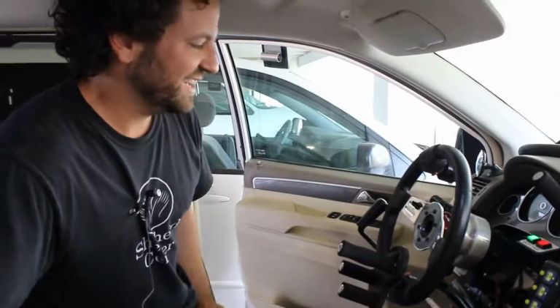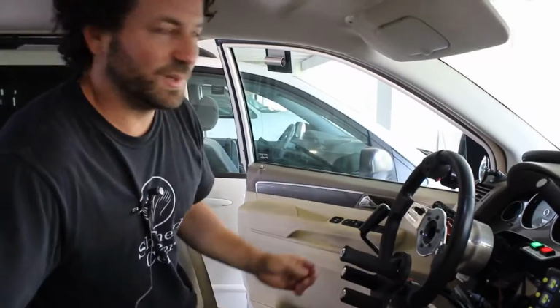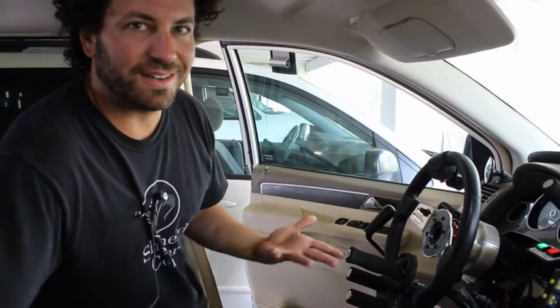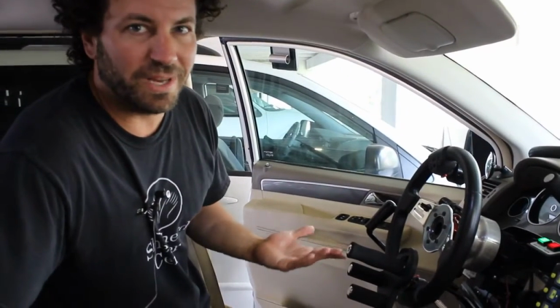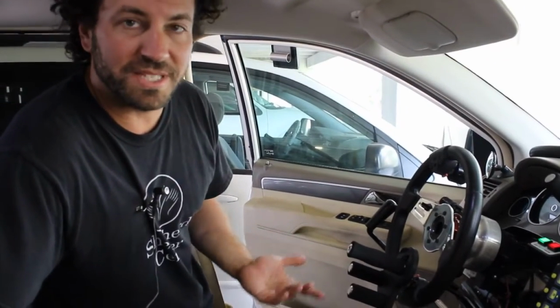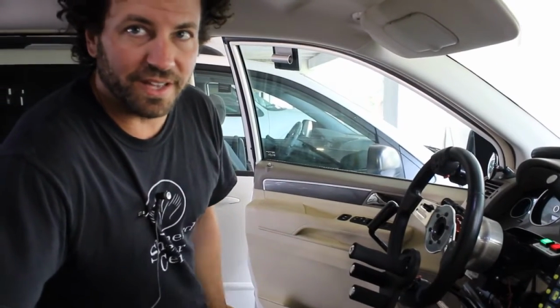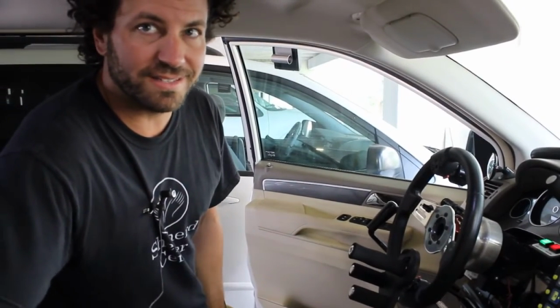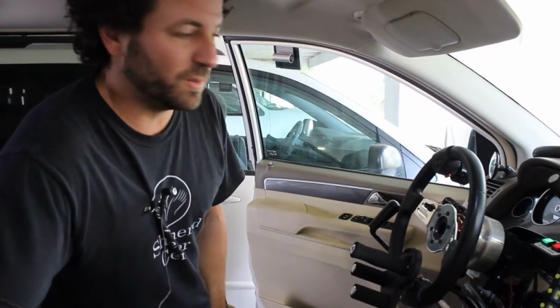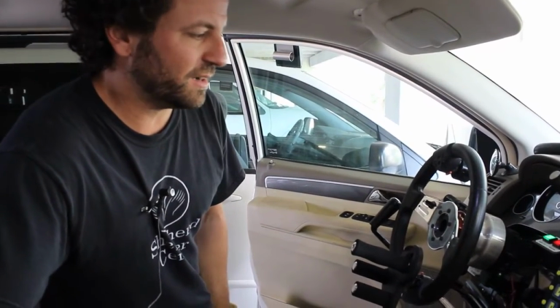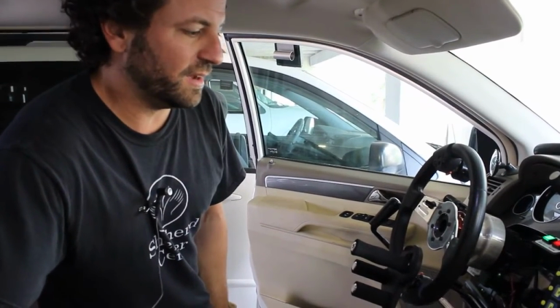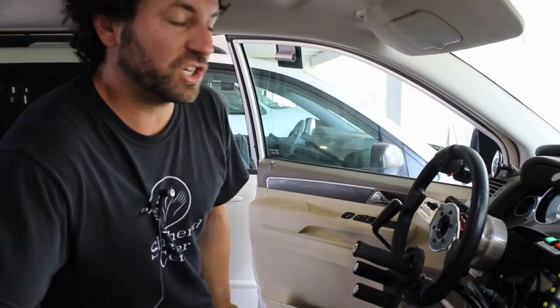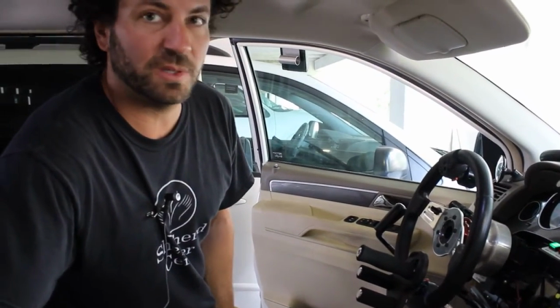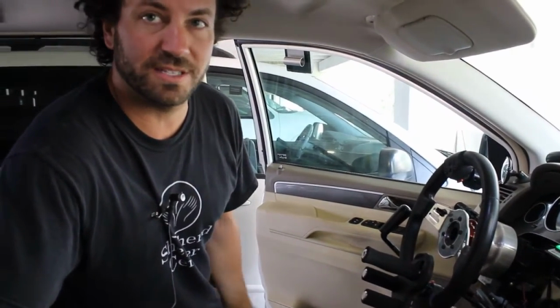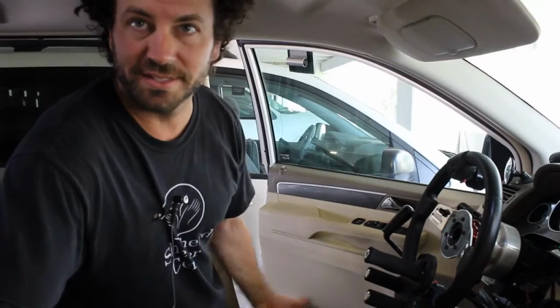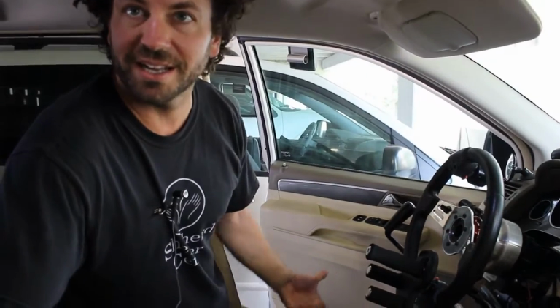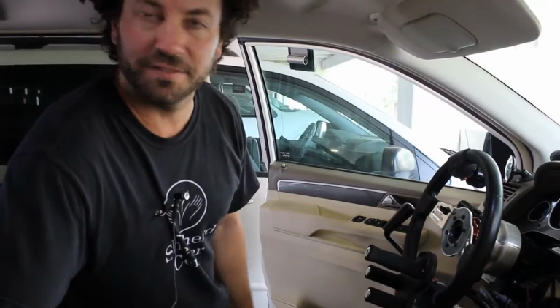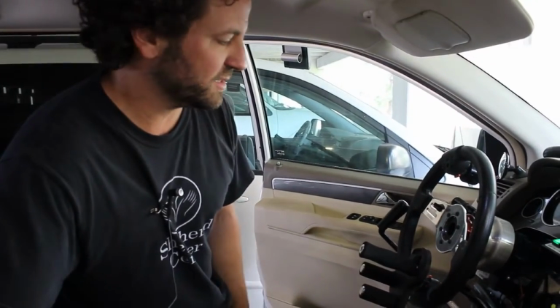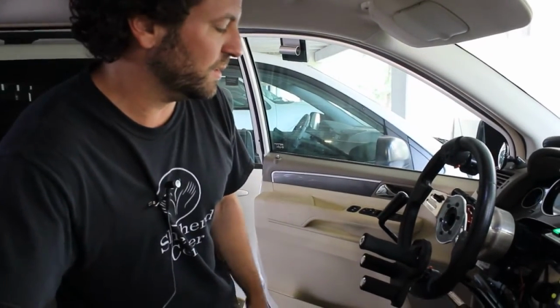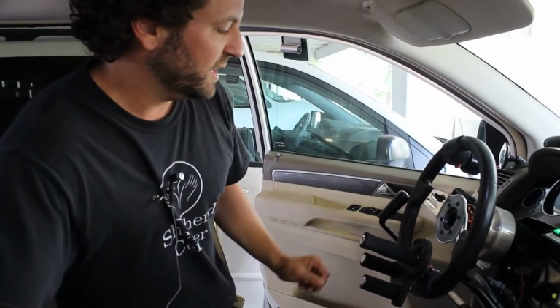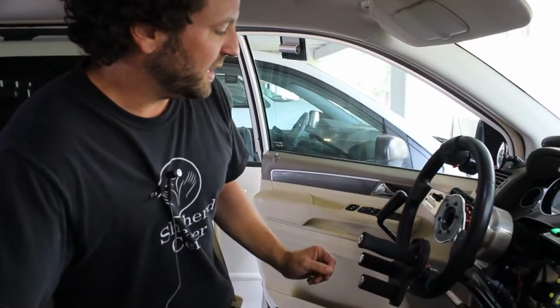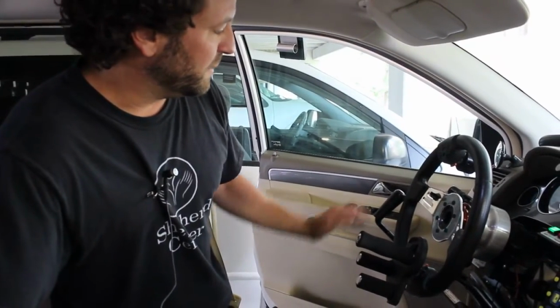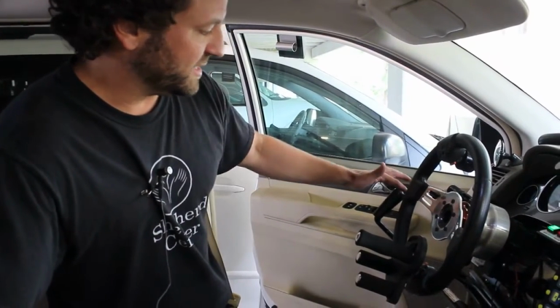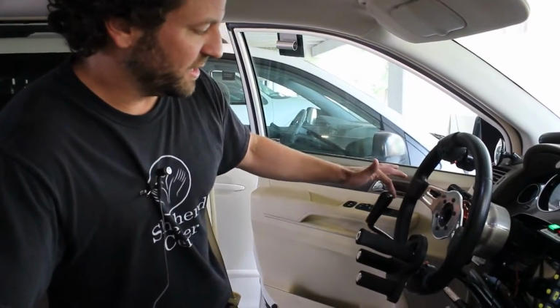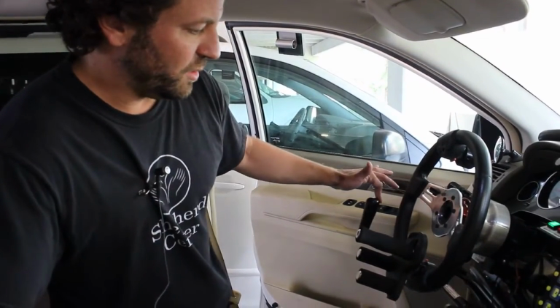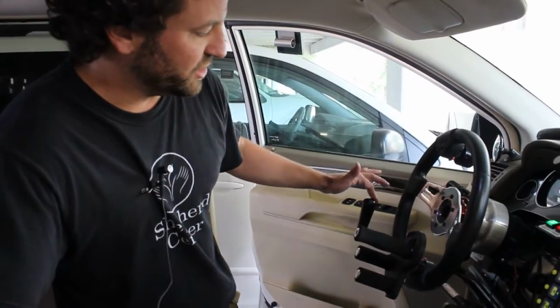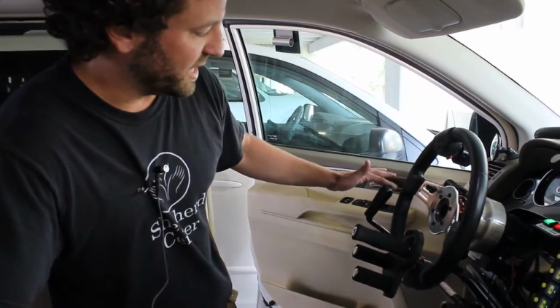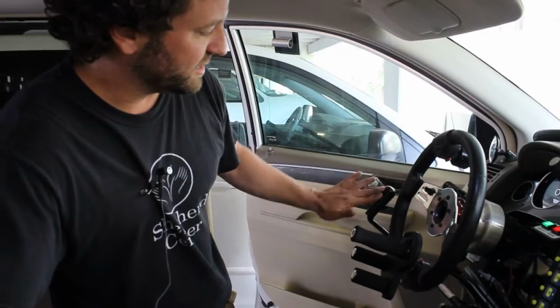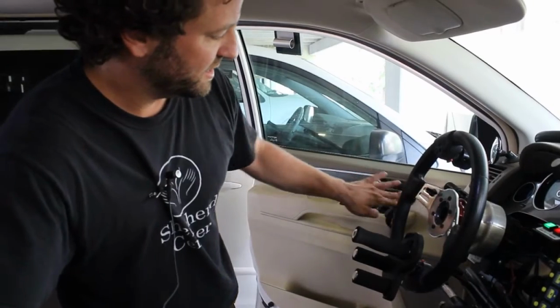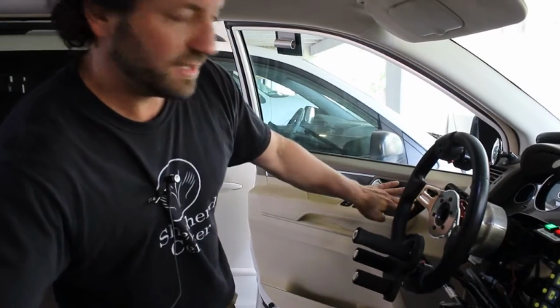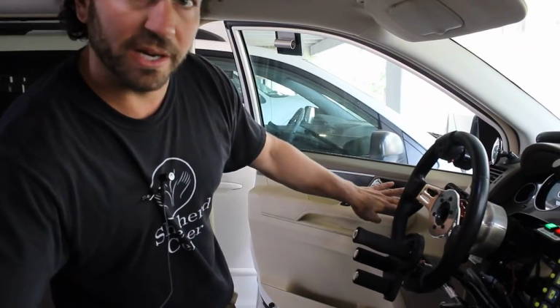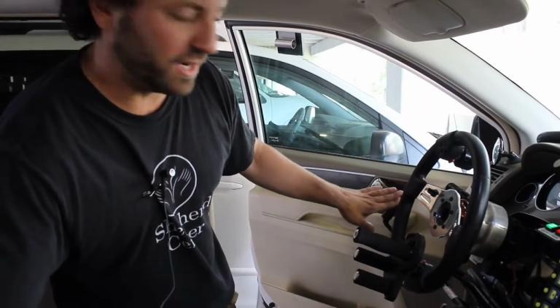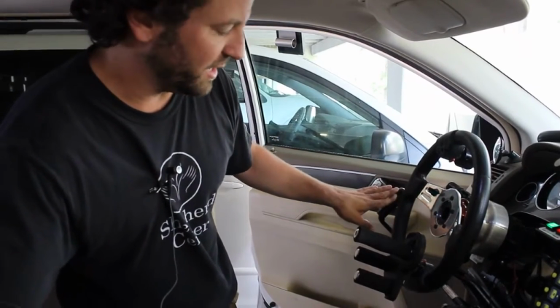This is our medium tech van — the one that all the Shepard employees donated to buy a few years ago. It has a hand control which allows you to do gas and brake with one hand.